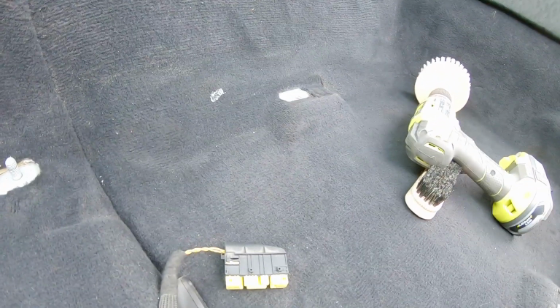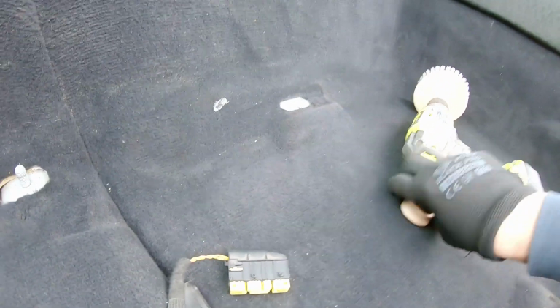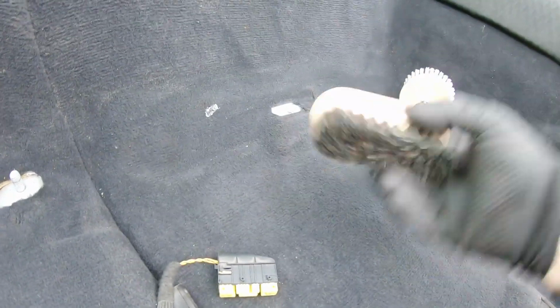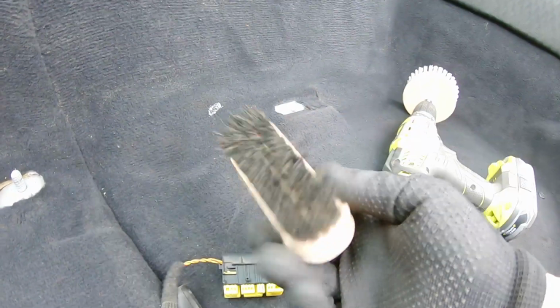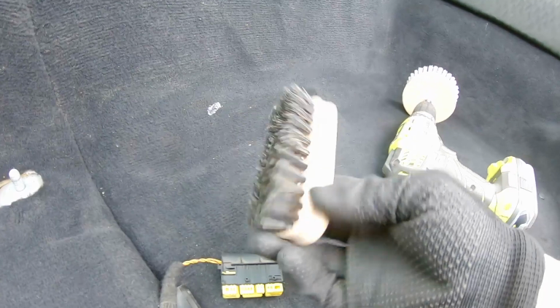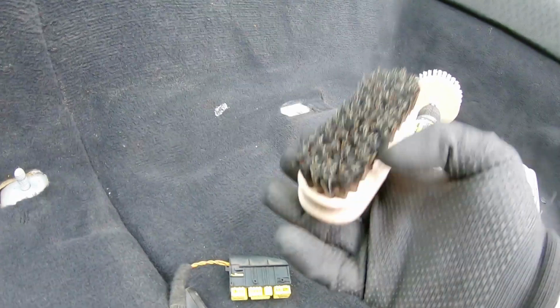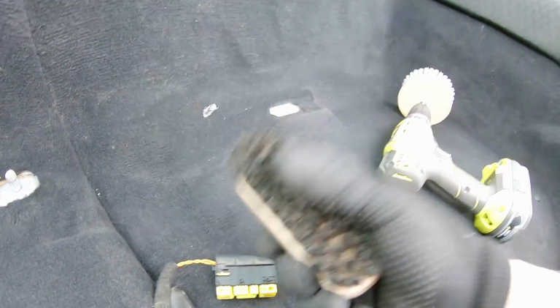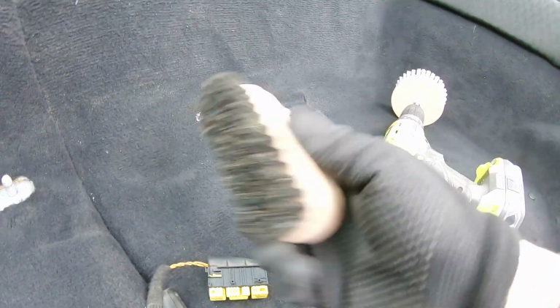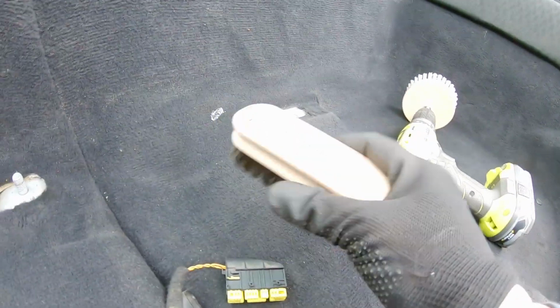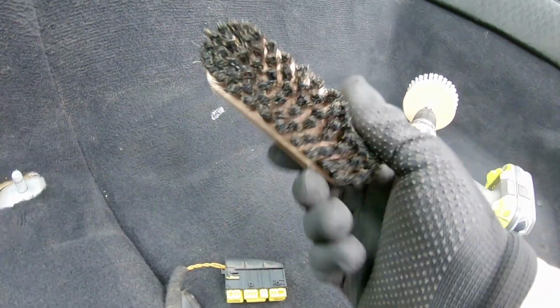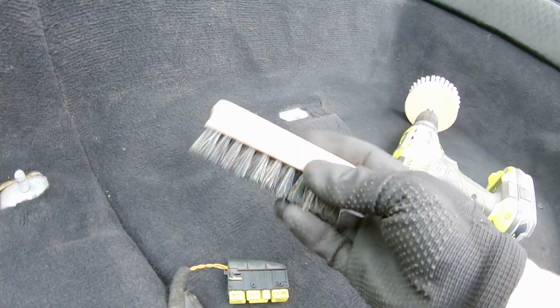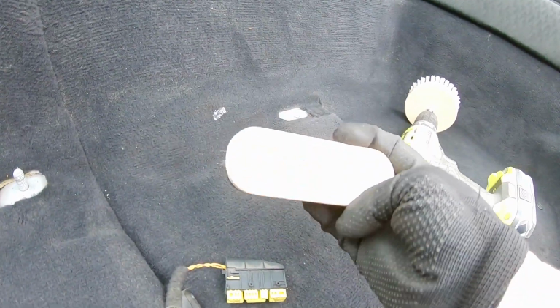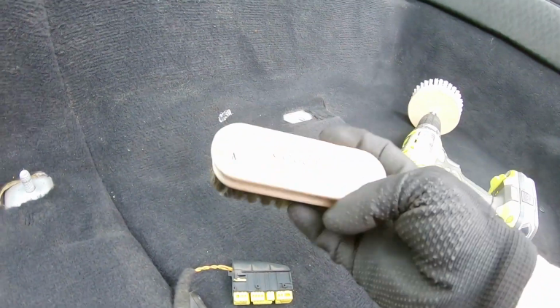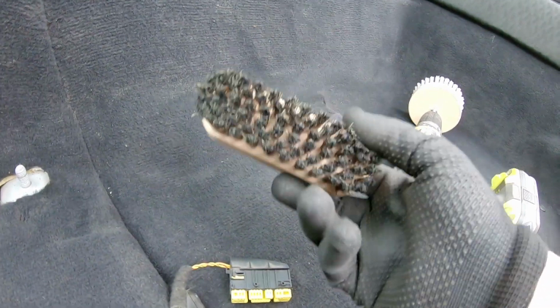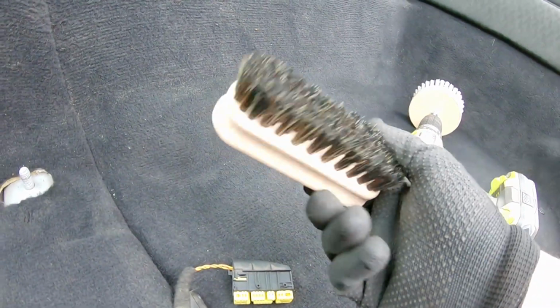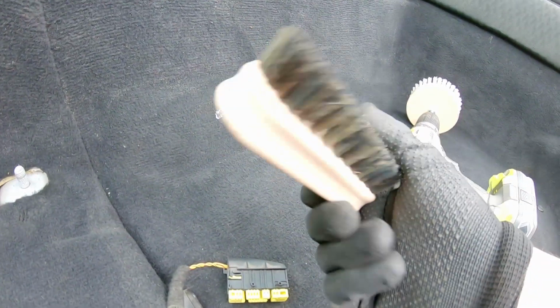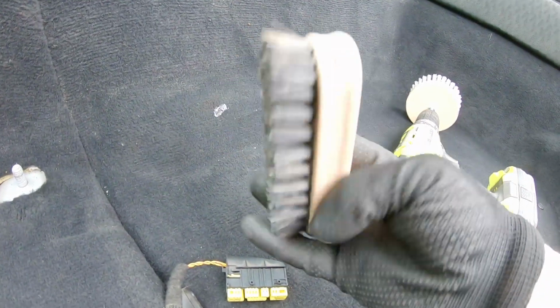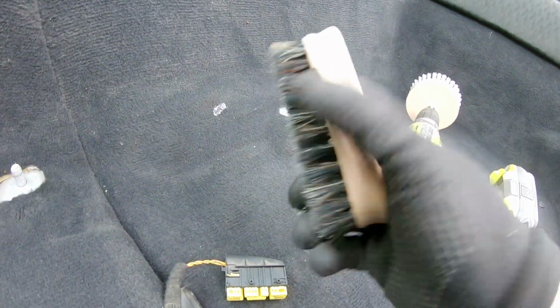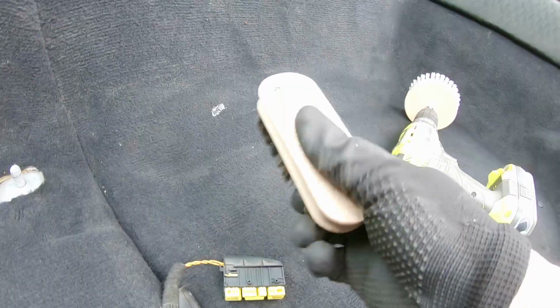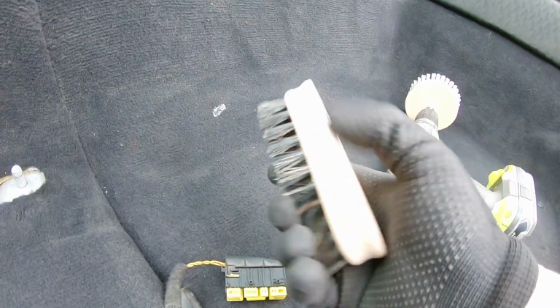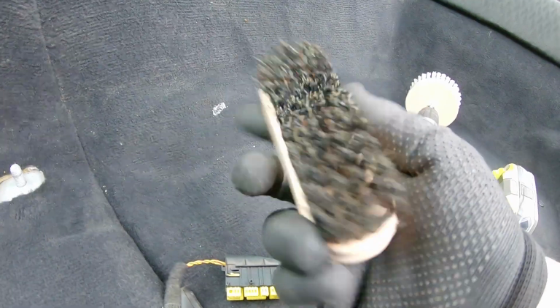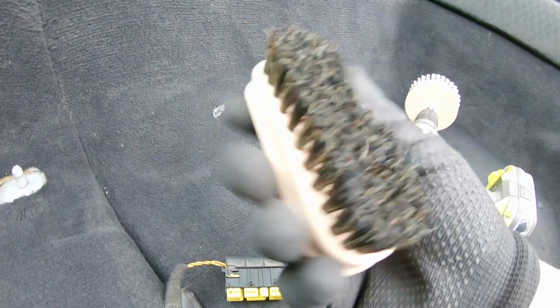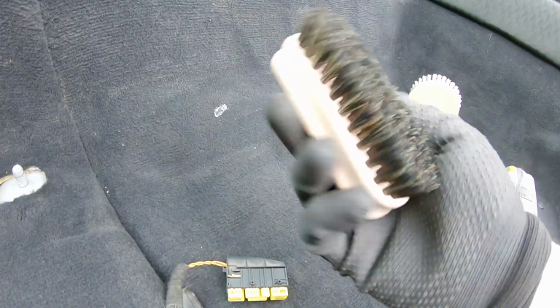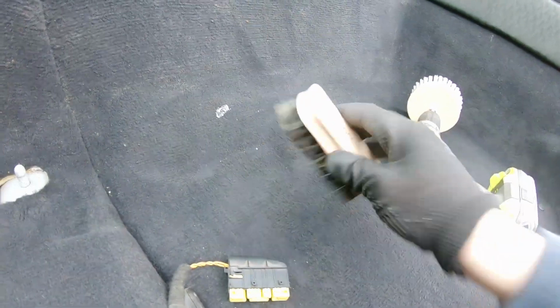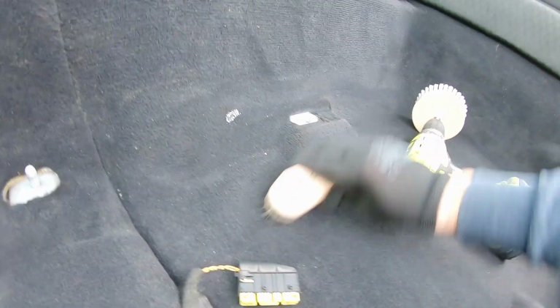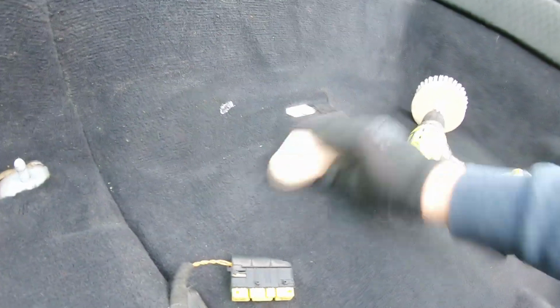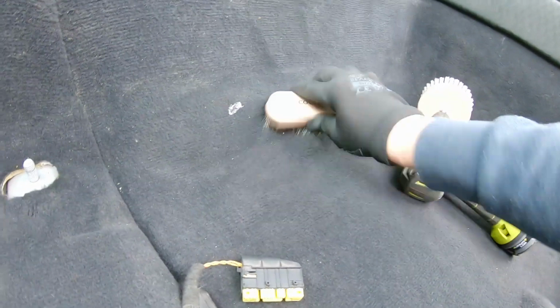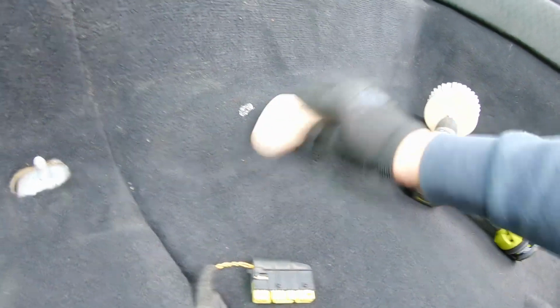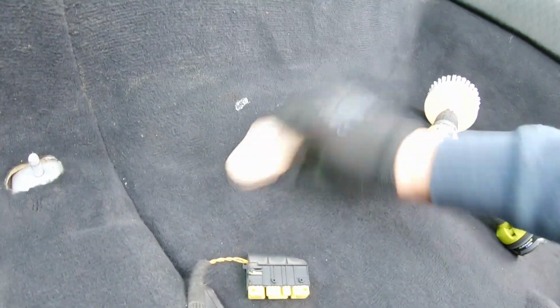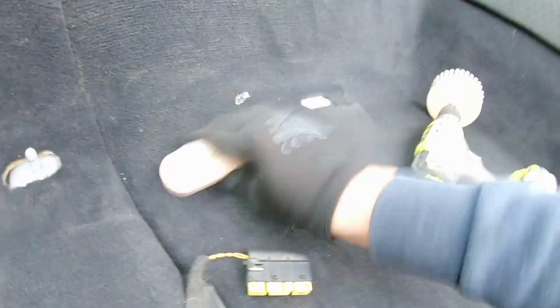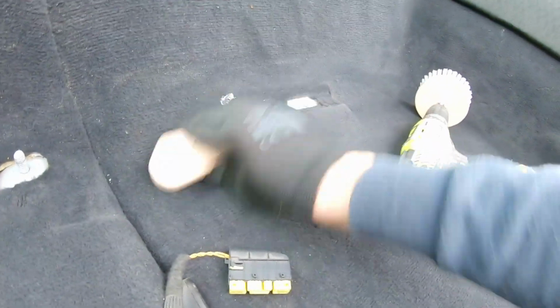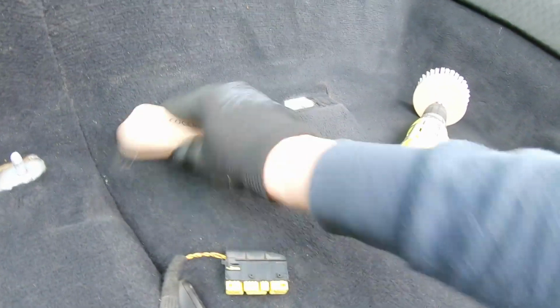Or if you've got hard to reach areas, you can get yourself a shoe shine brush and obviously do the same thing manually.